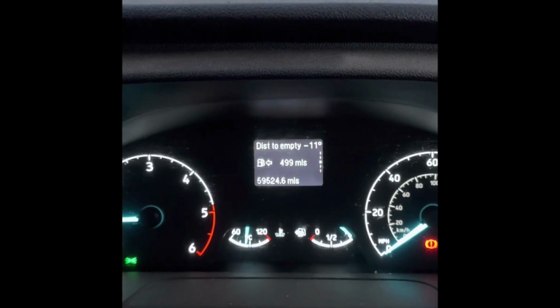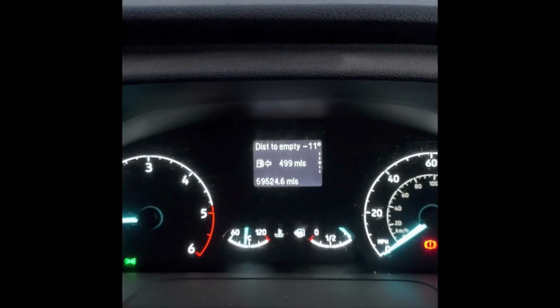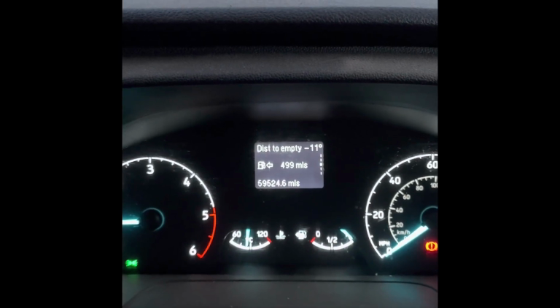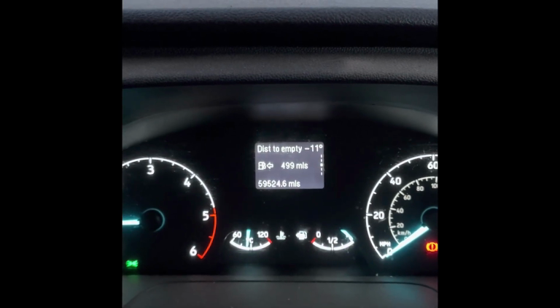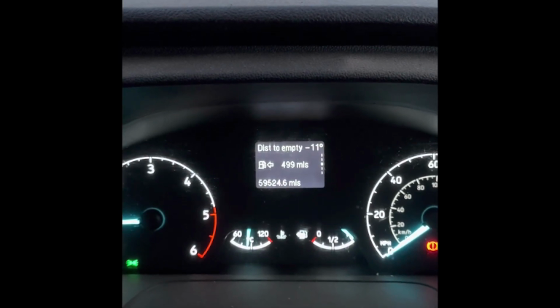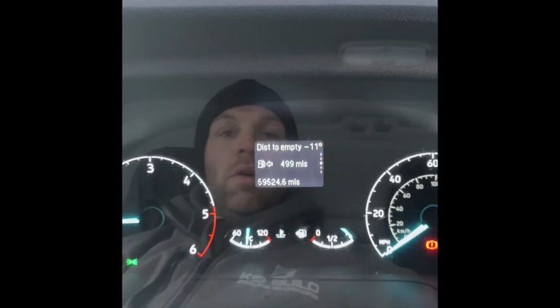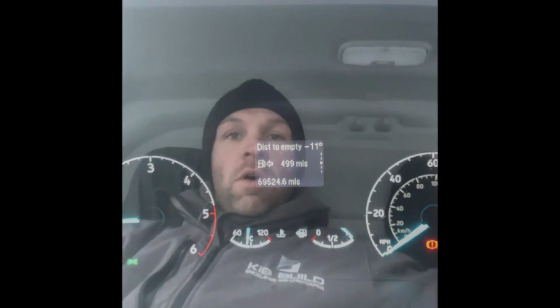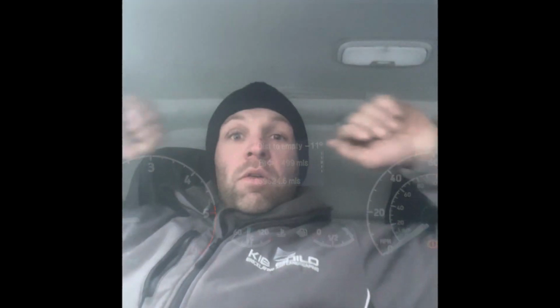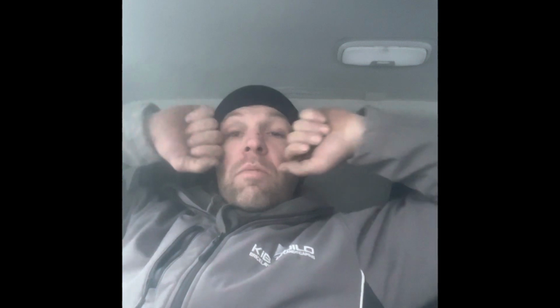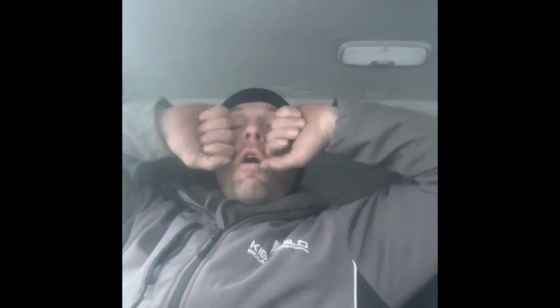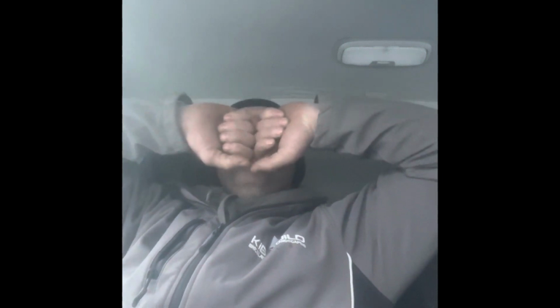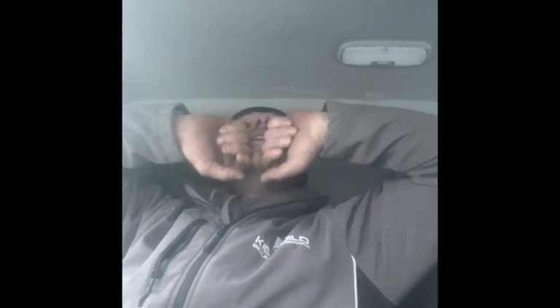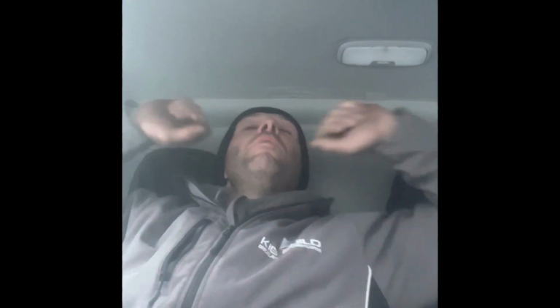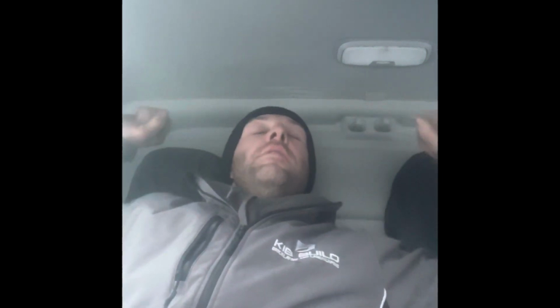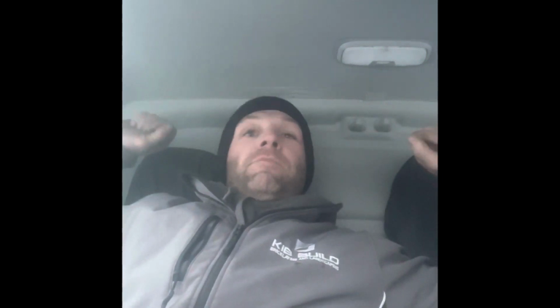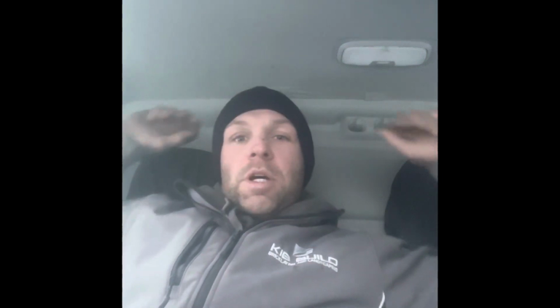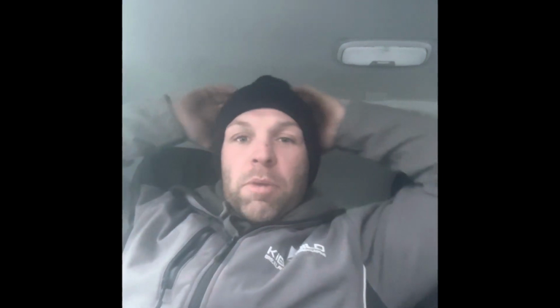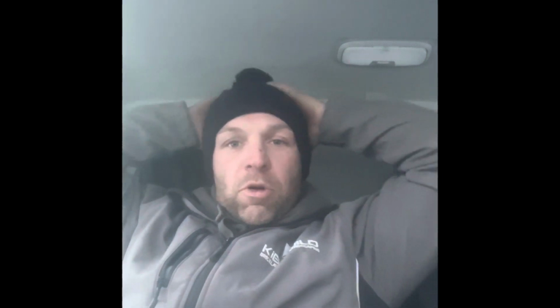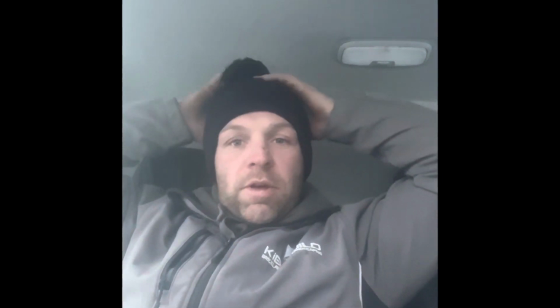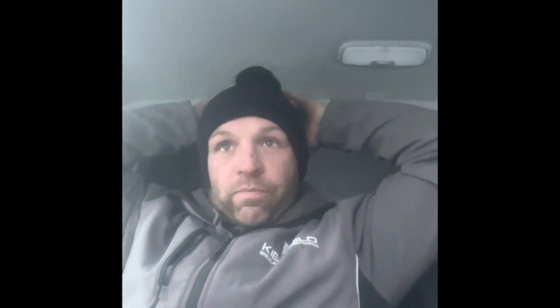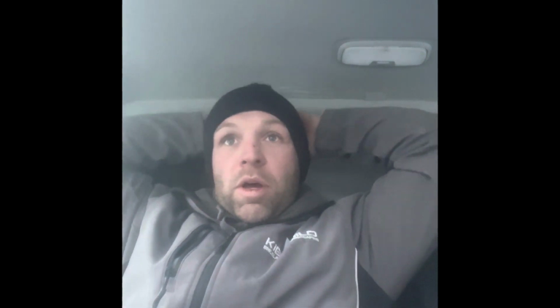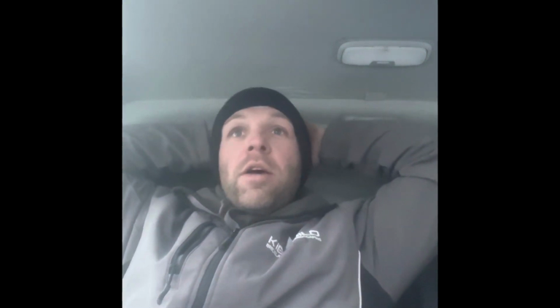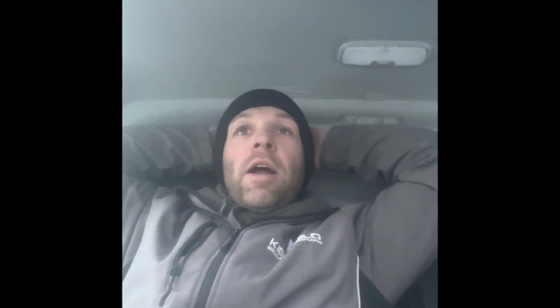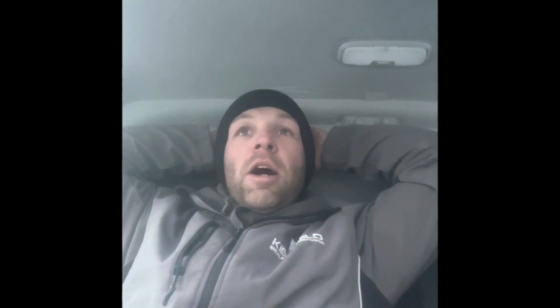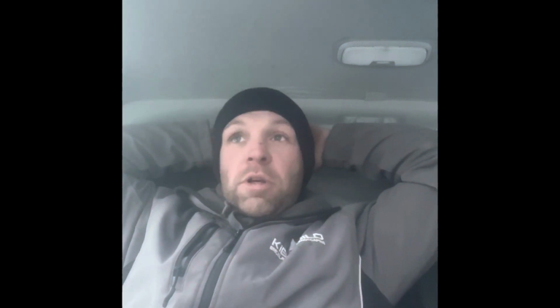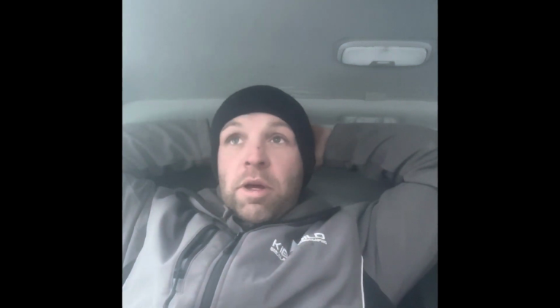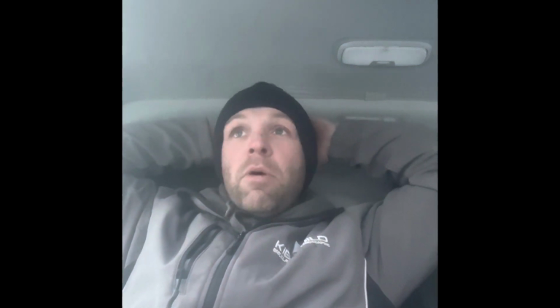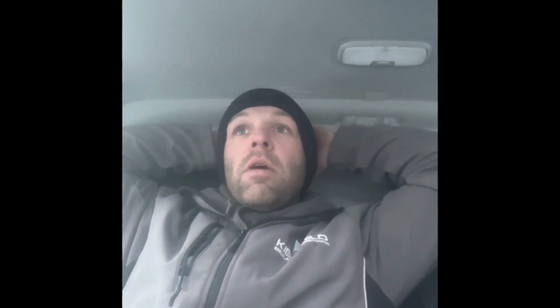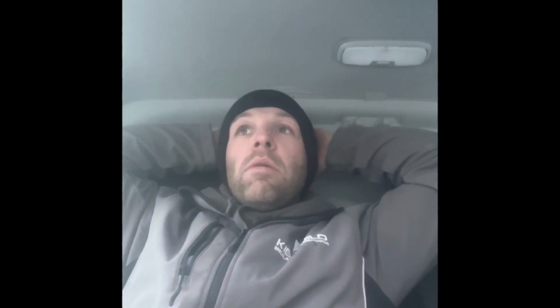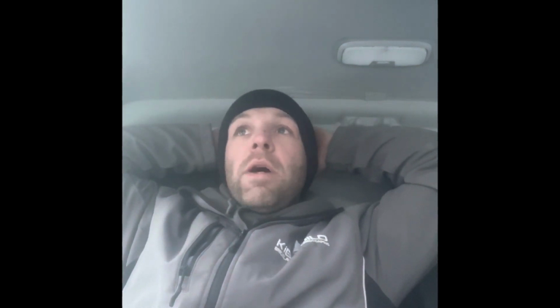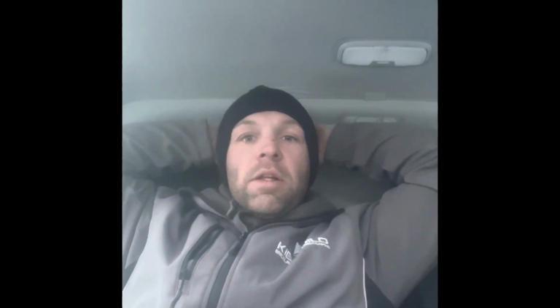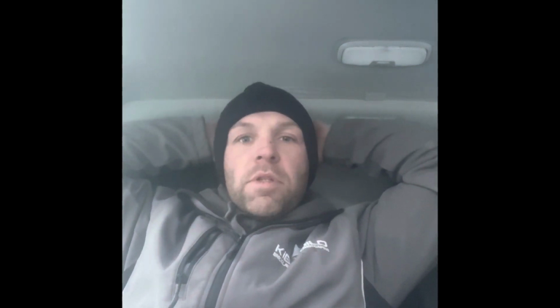It is a cold one today, boys. Good morning, everyone. Happy Monday morning to you. It is an absolutely Baltic minus 11 outside.